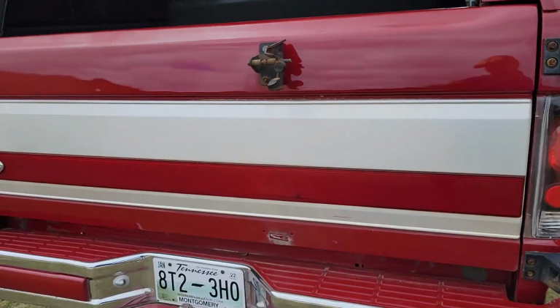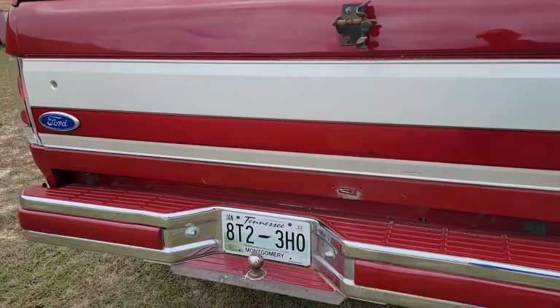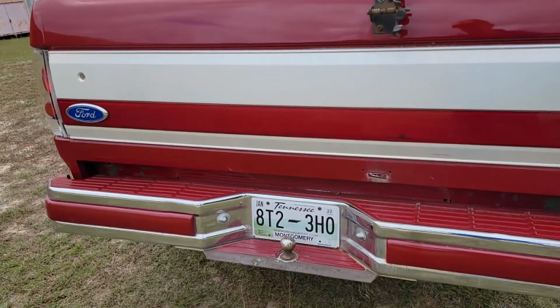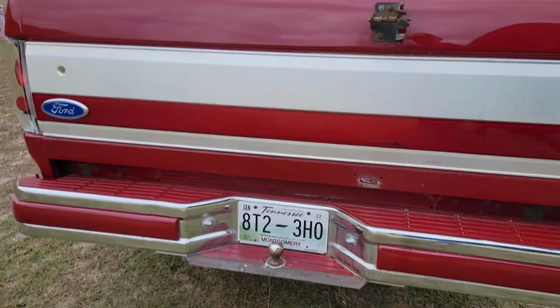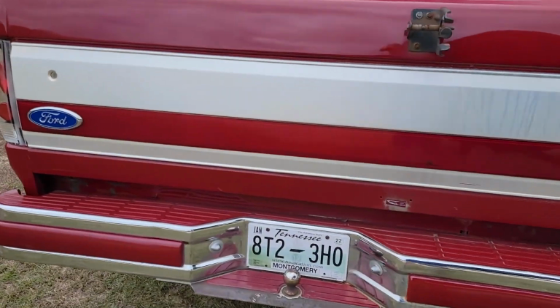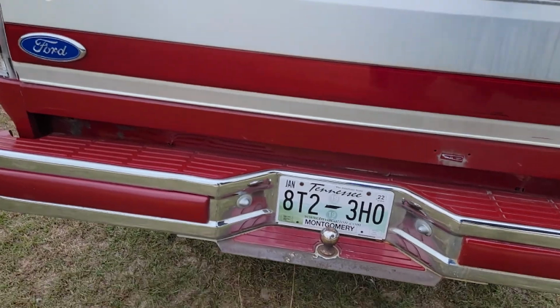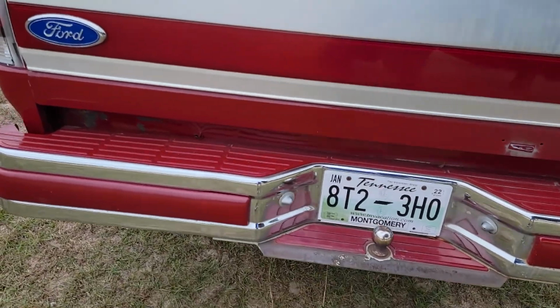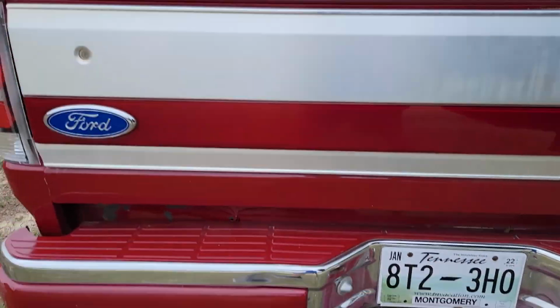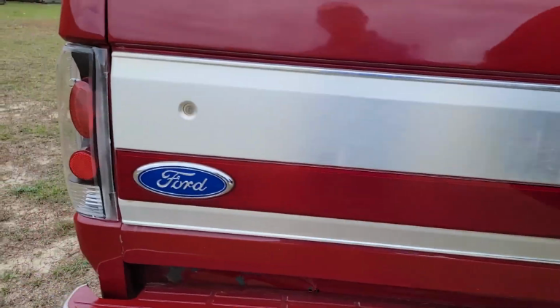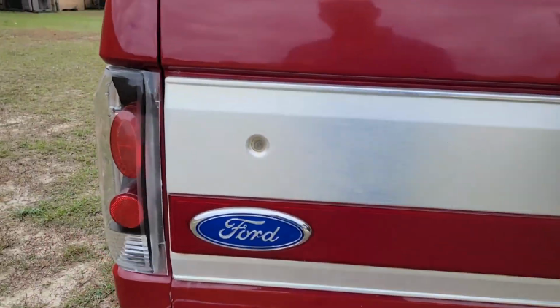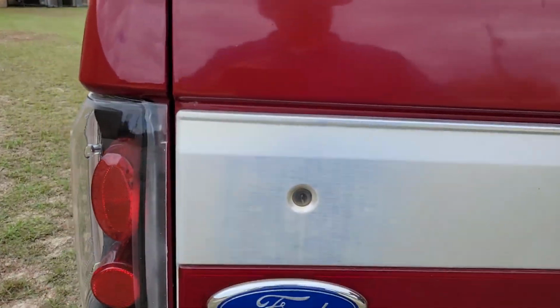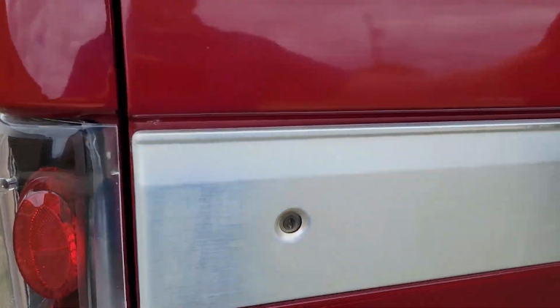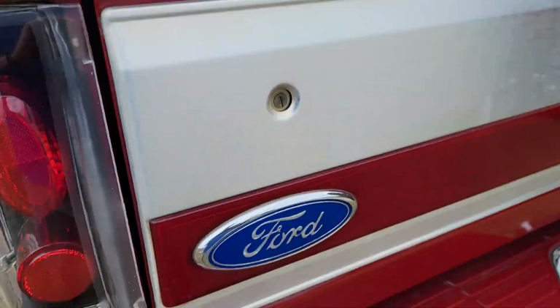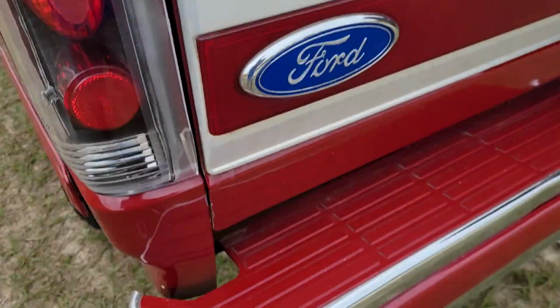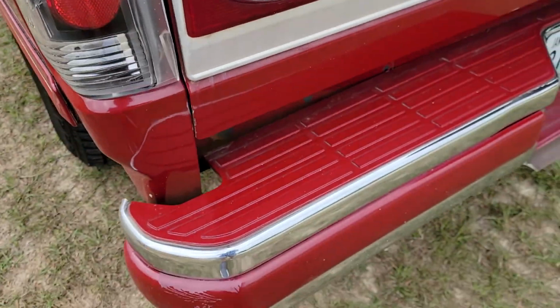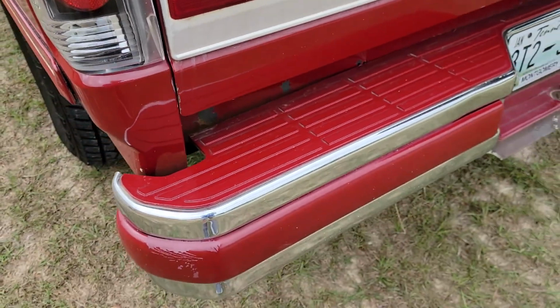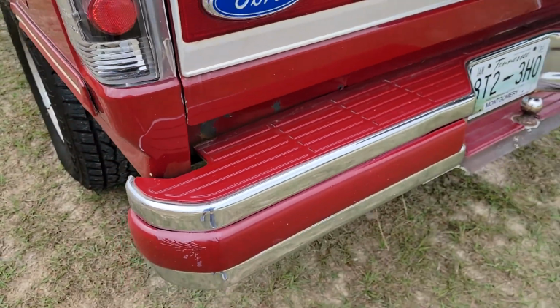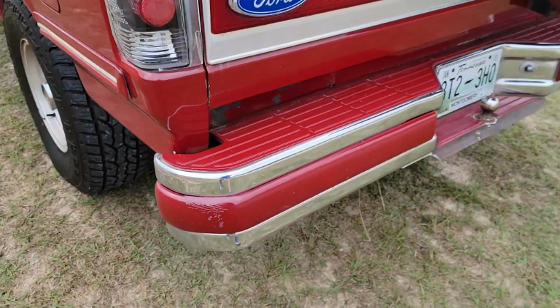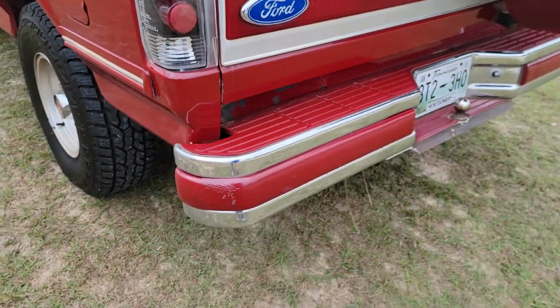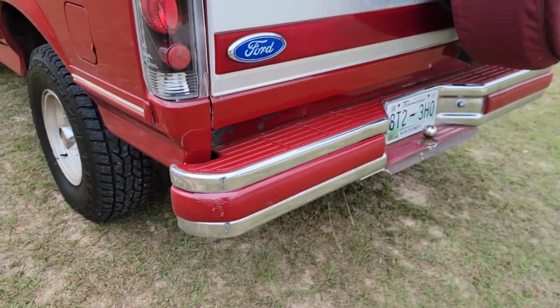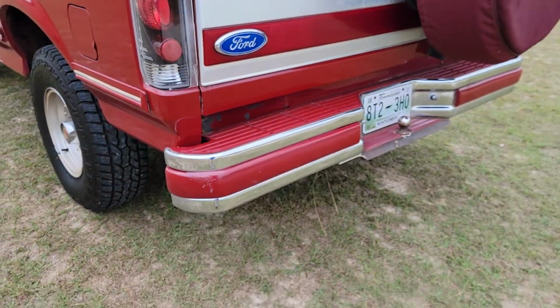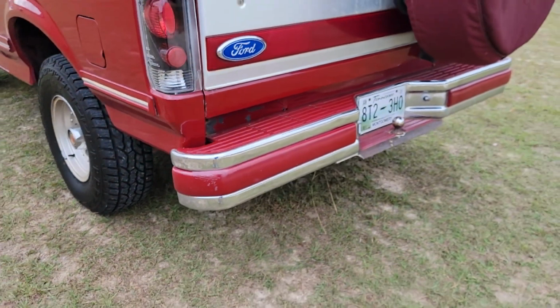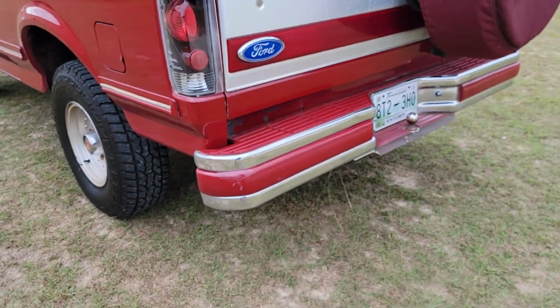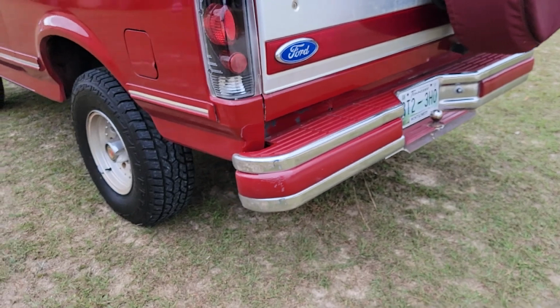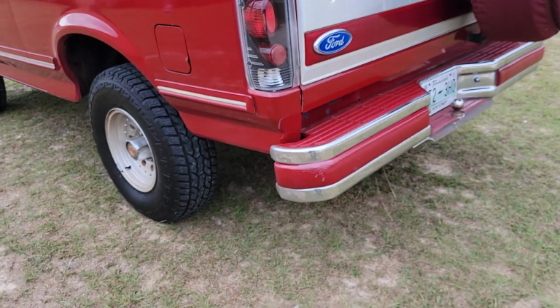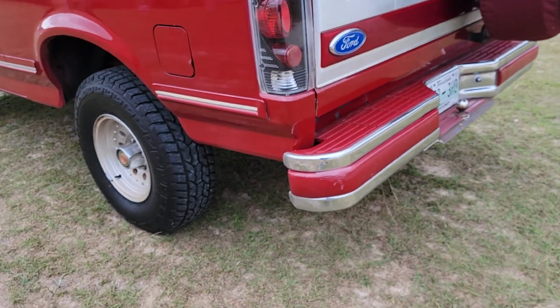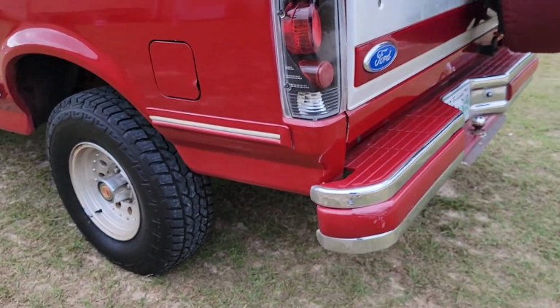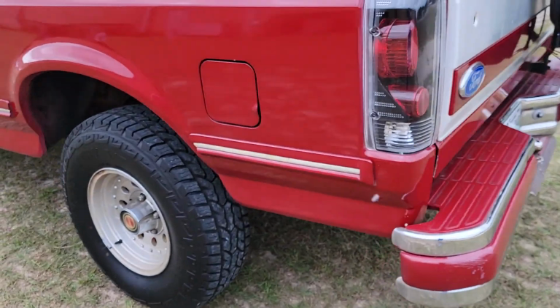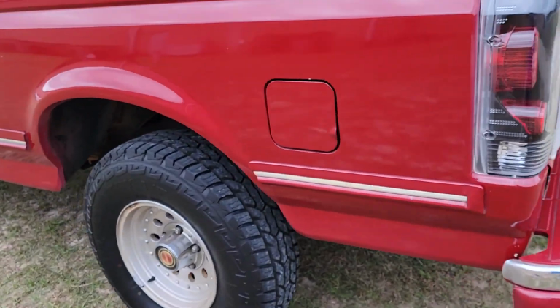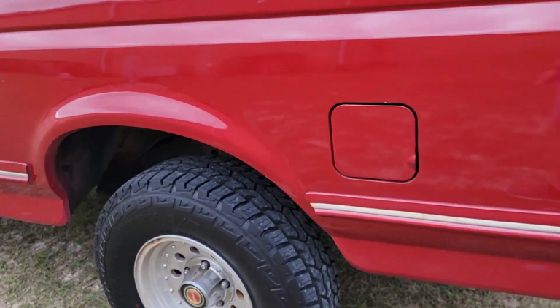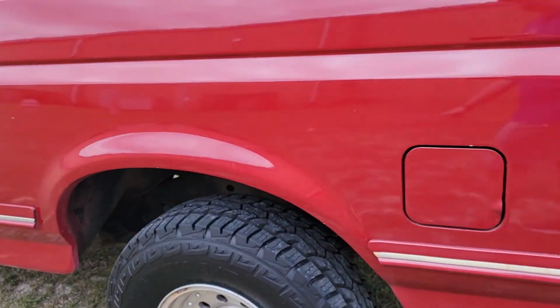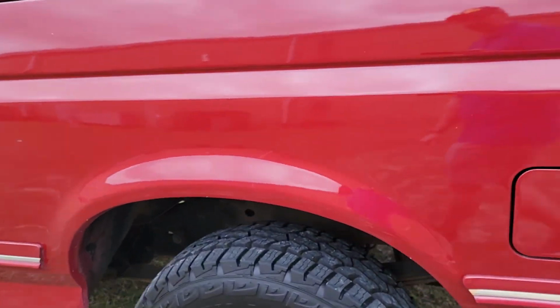No rust on that tailgate either. Whenever they did the paint job, they painted the plastics on the bumper, which is kind of a cool little touch — body side molding, everything.